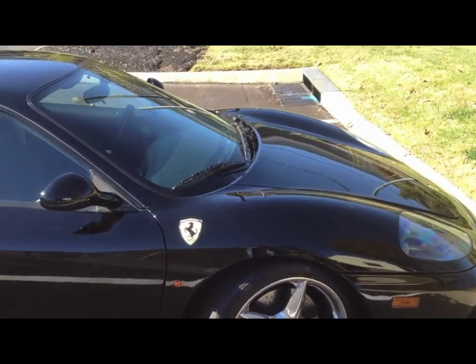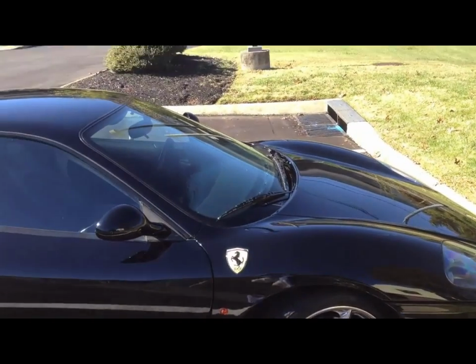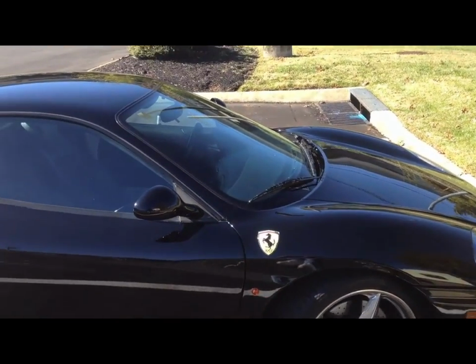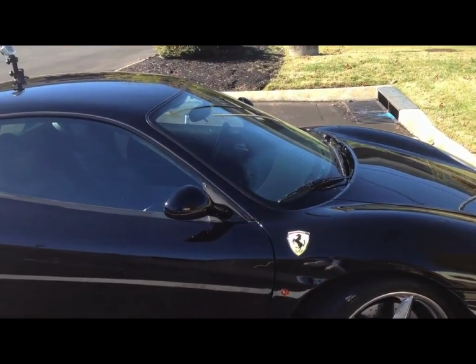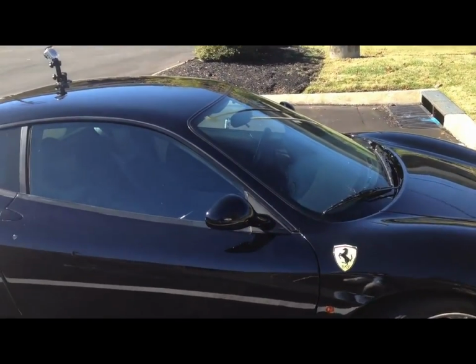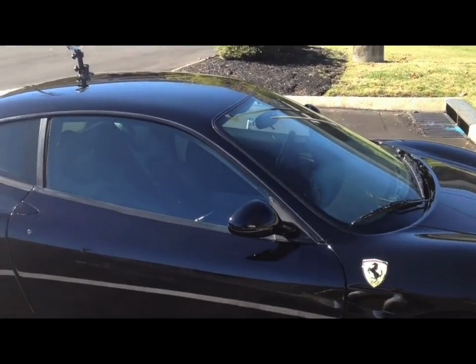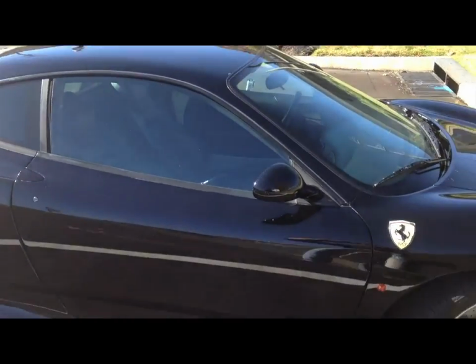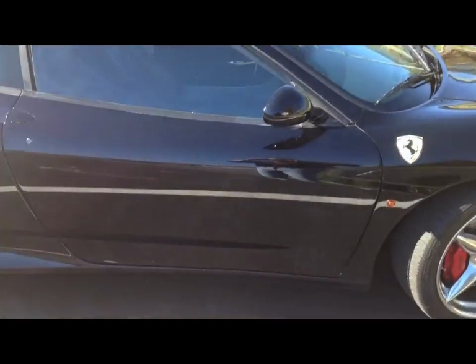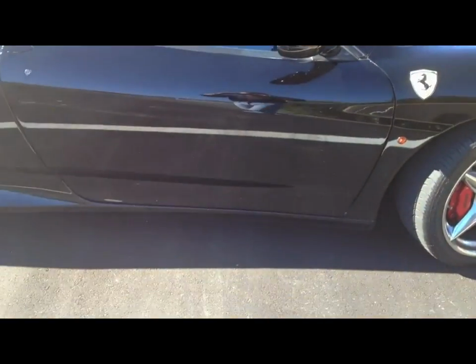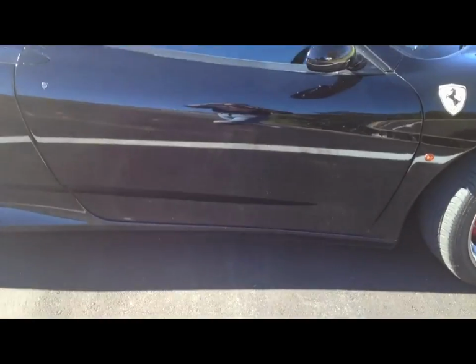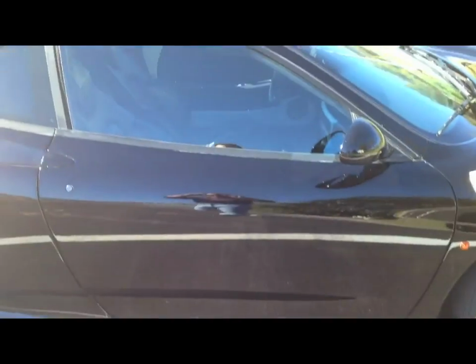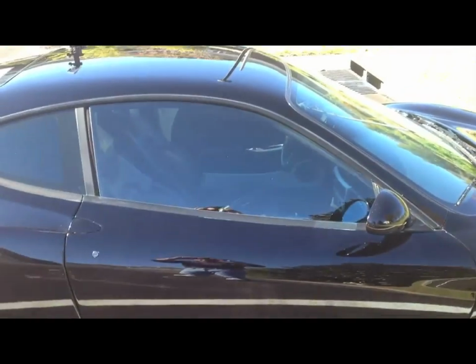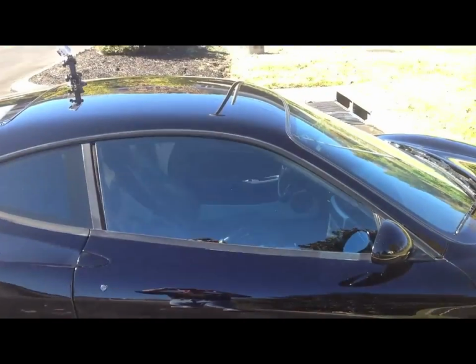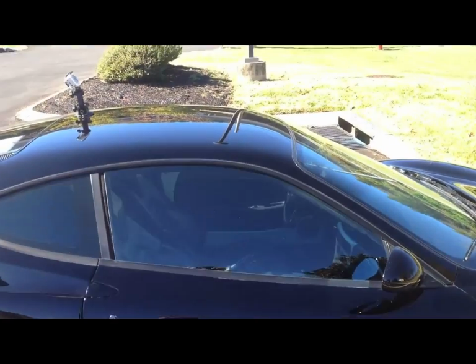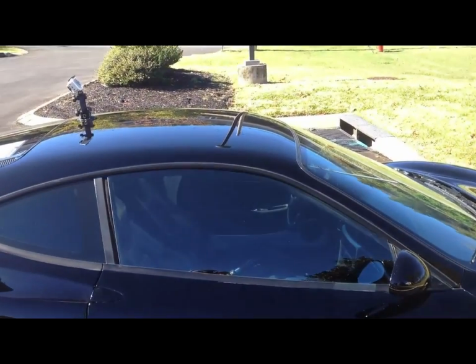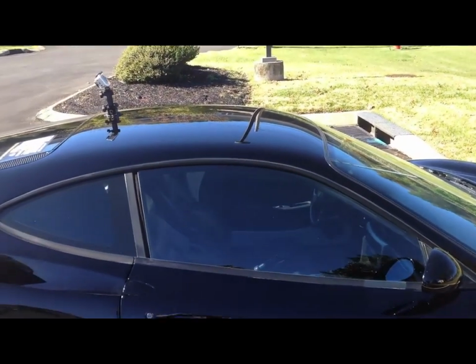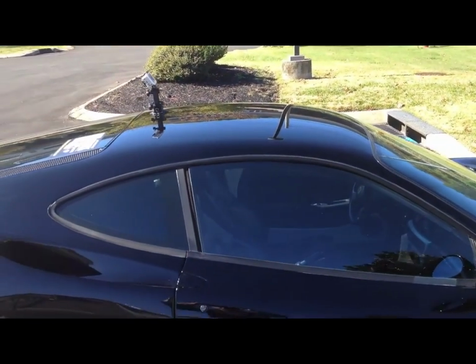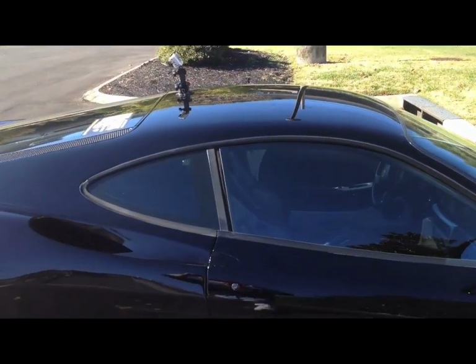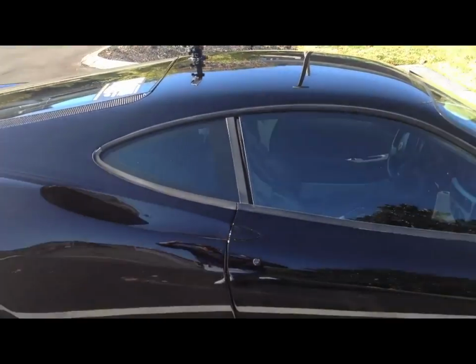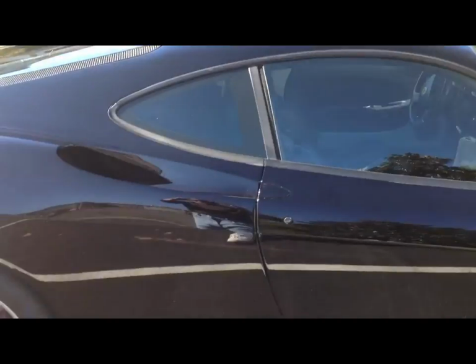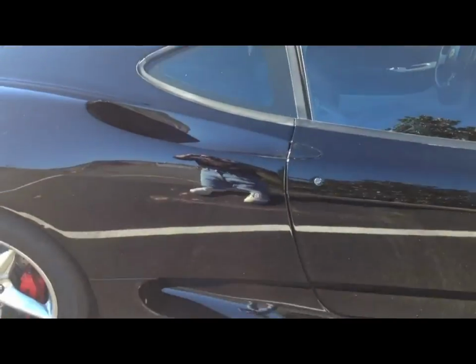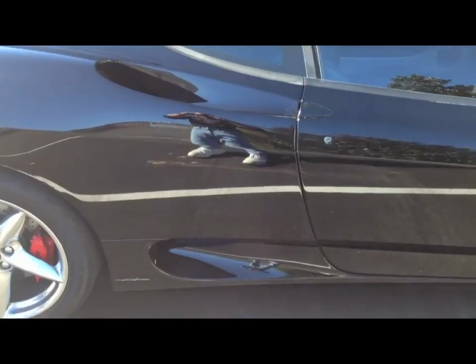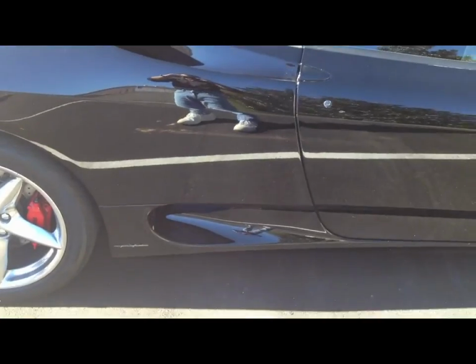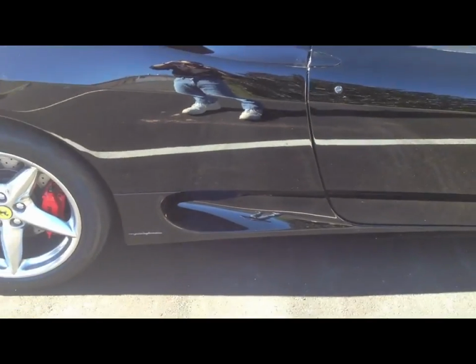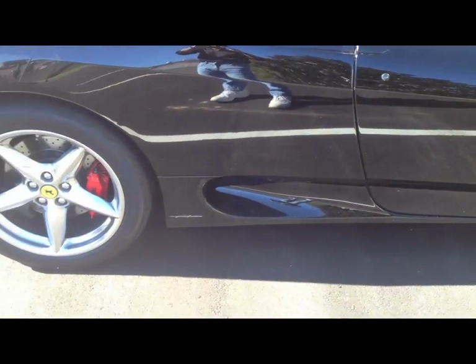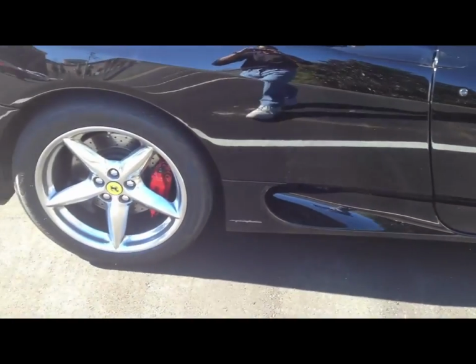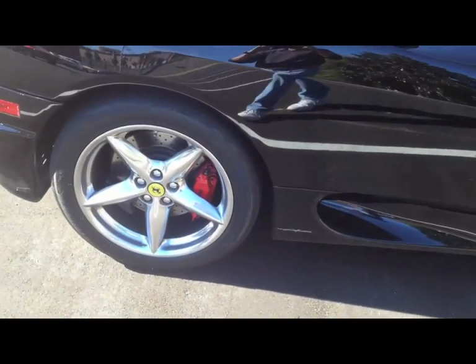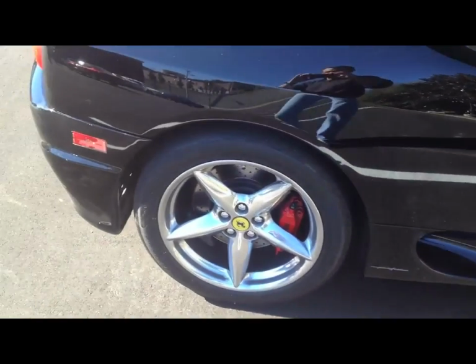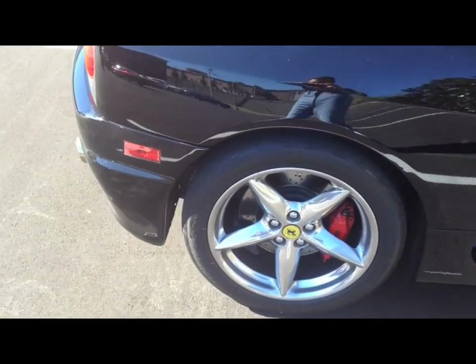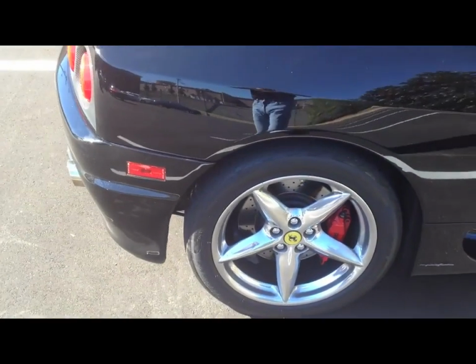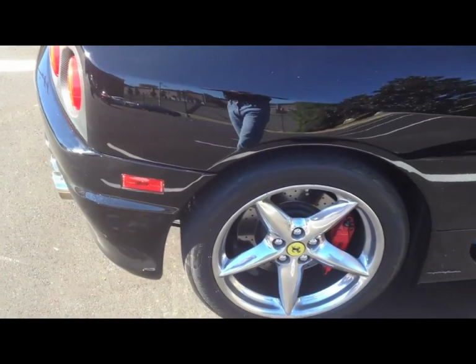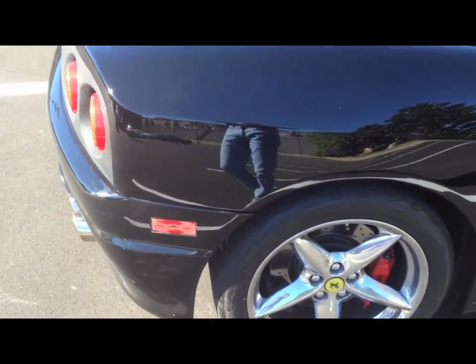If you are interested in this vehicle, you're welcome to call or email. I'll be happy to do FaceTime with you and show you anything about the vehicle that you want. We deal in high-end exotic cars and we want to be completely transparent about the cars that we have.